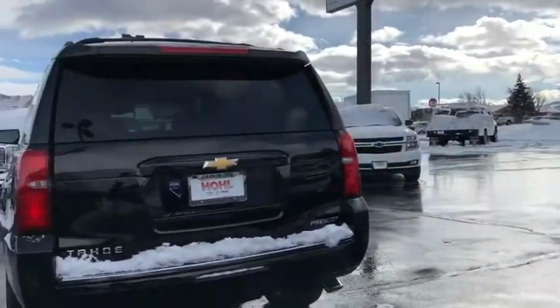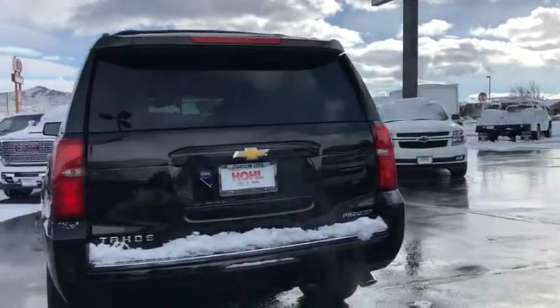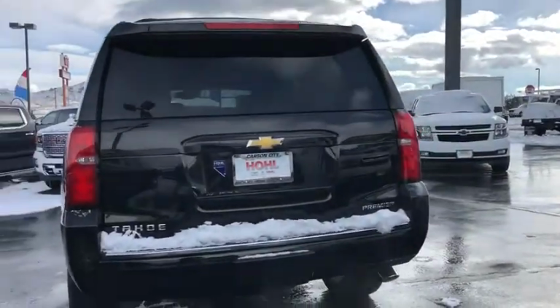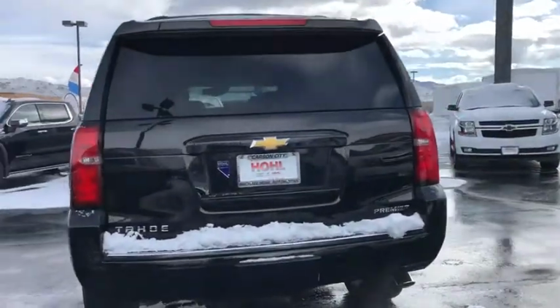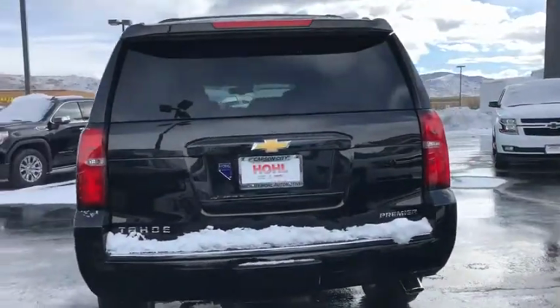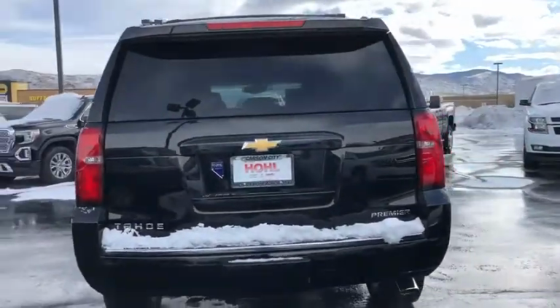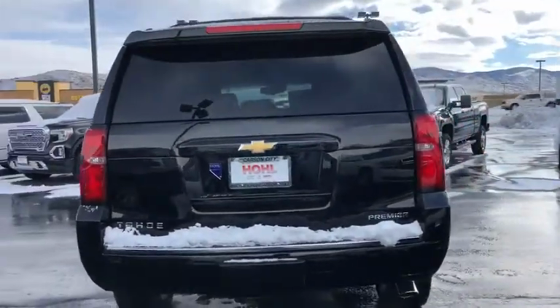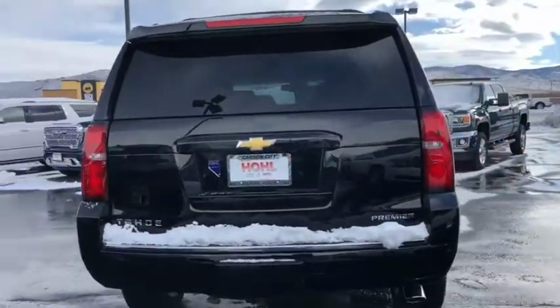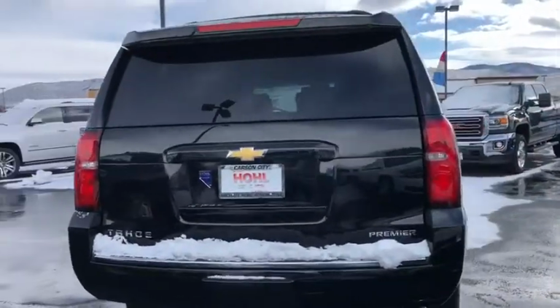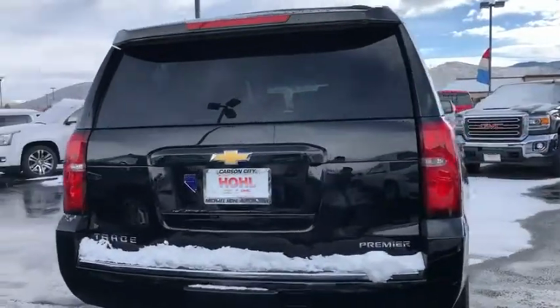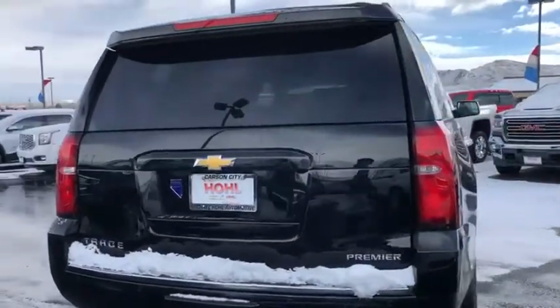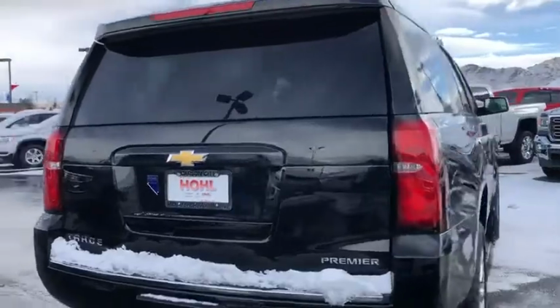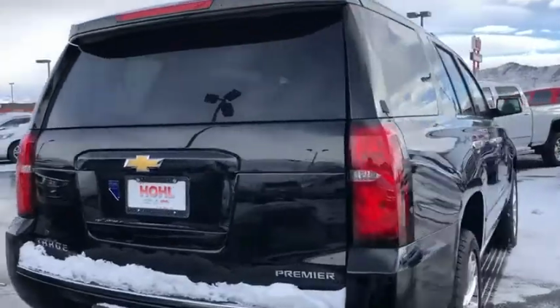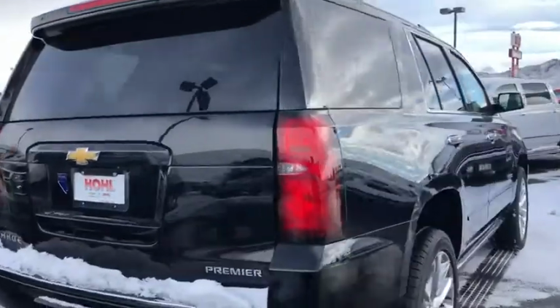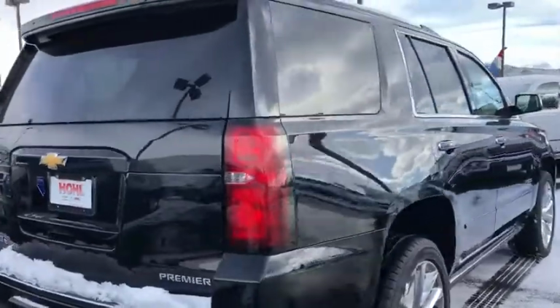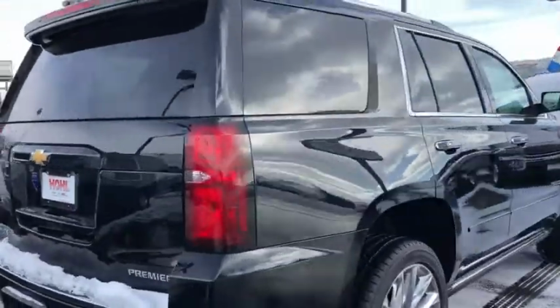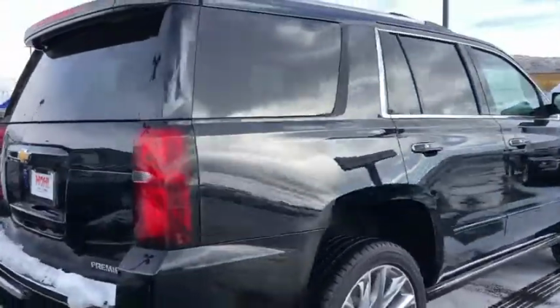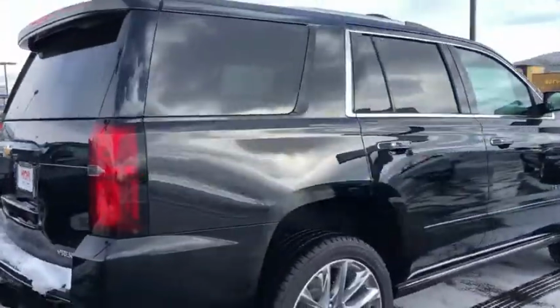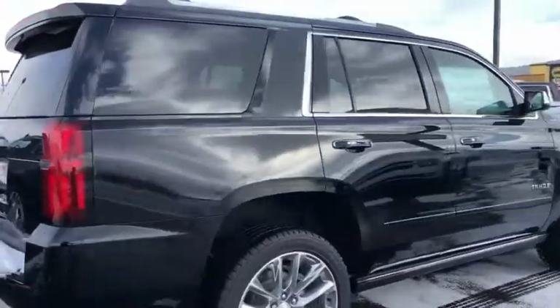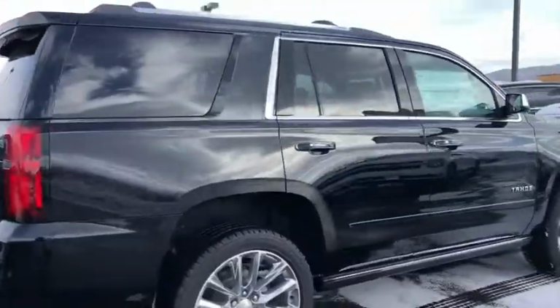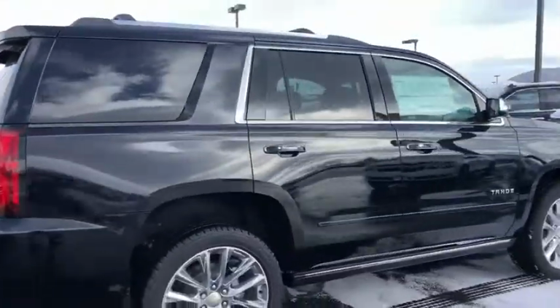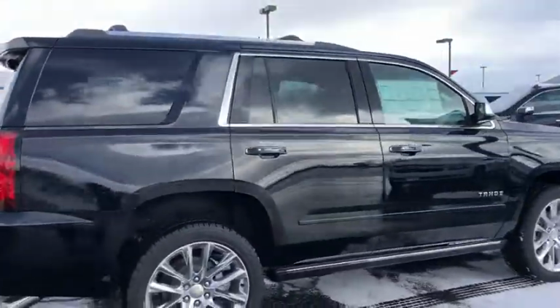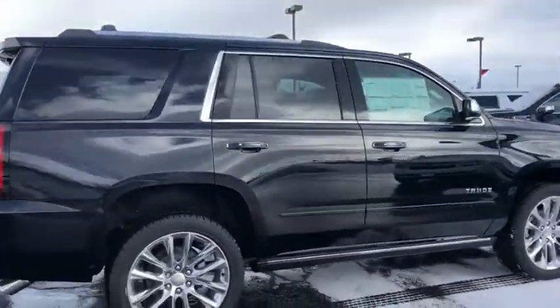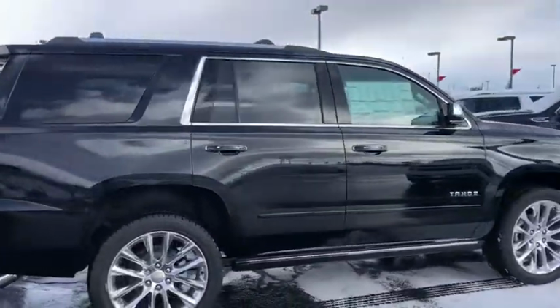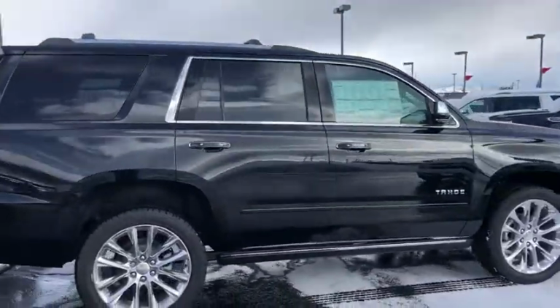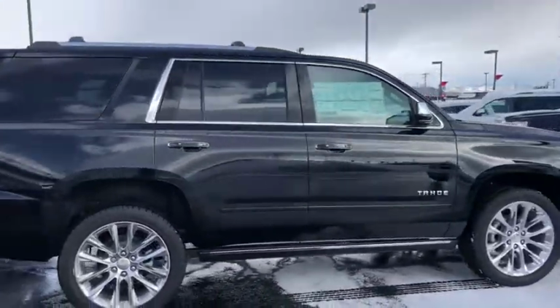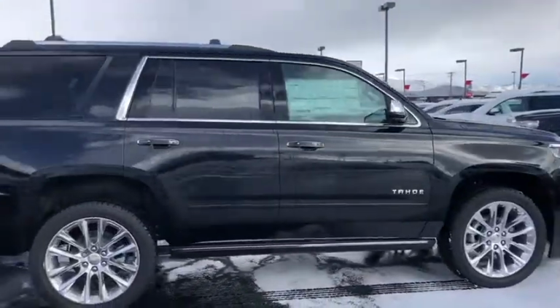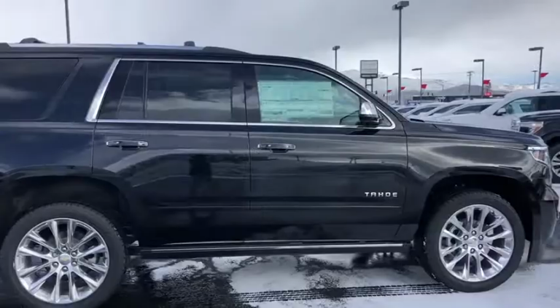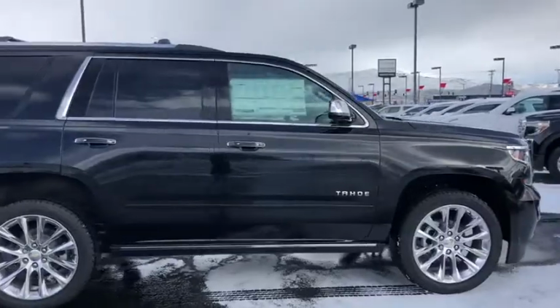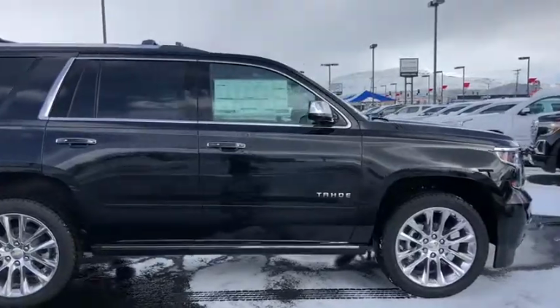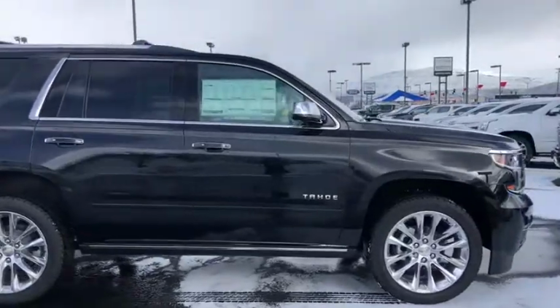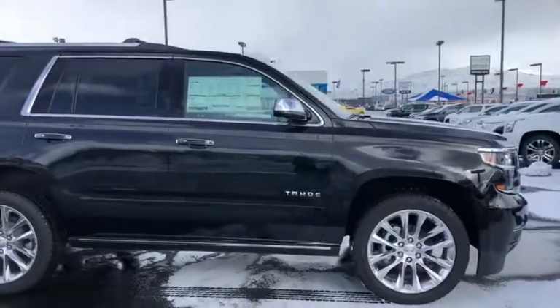Power passenger seat, power sunroof, power liftgate, heated seat, traction control, navigation system, dual airbags, remote vehicle start, power steering.